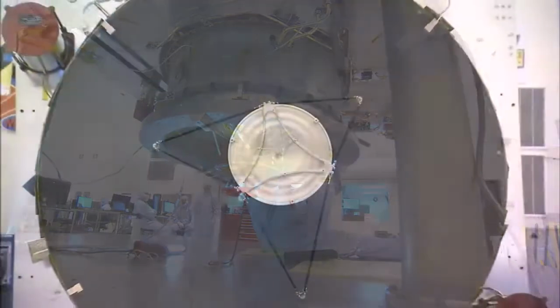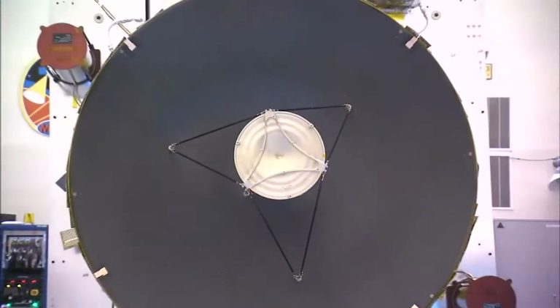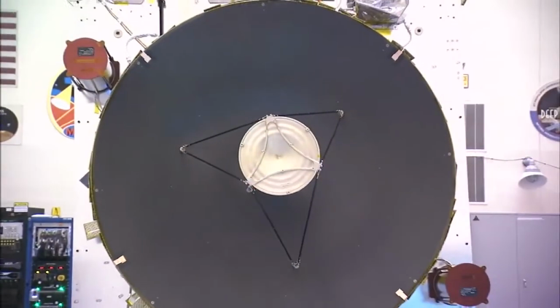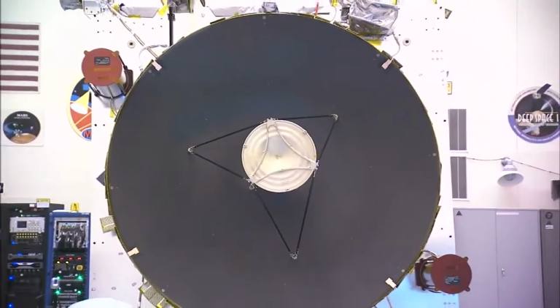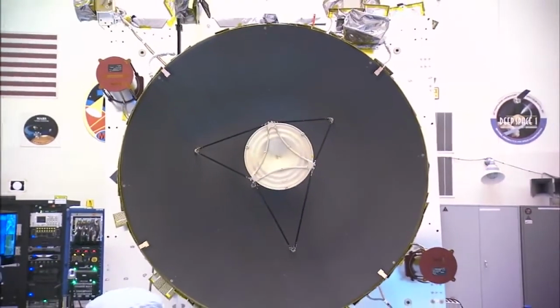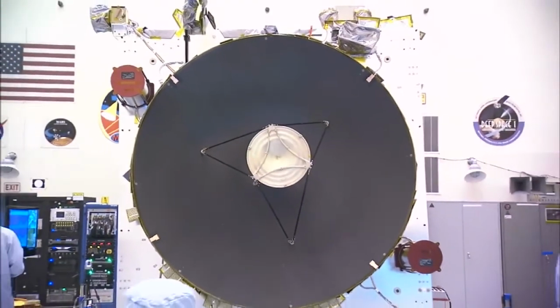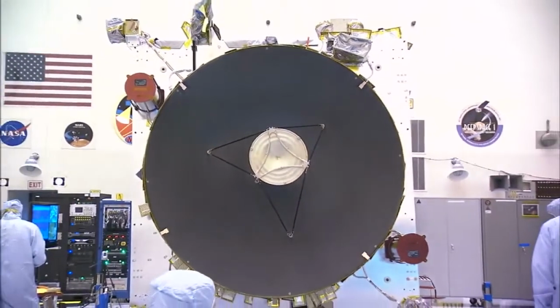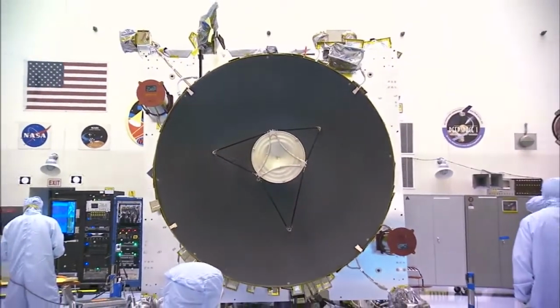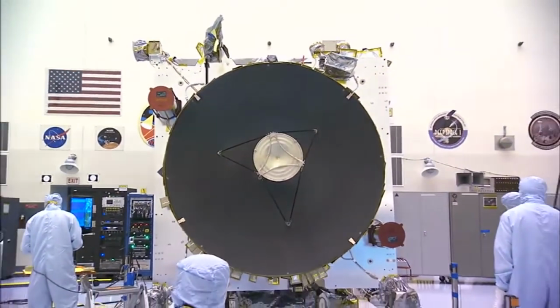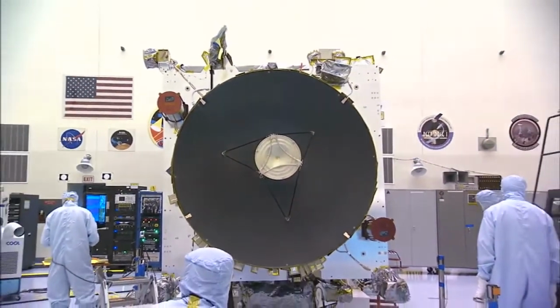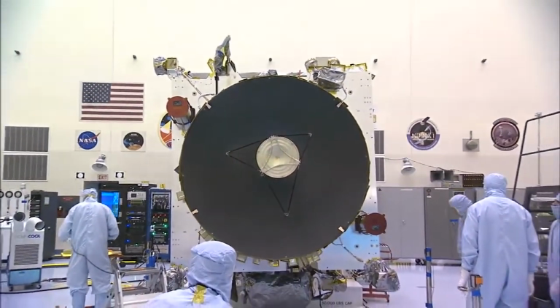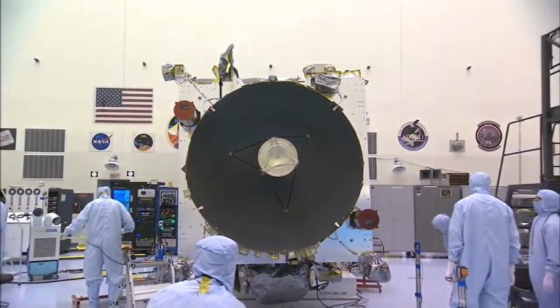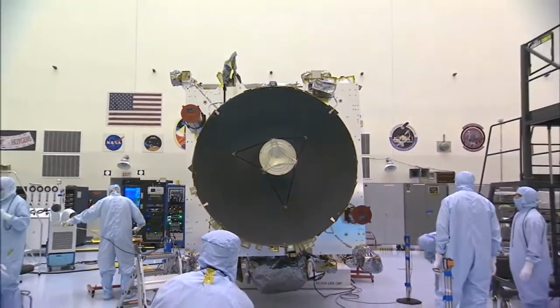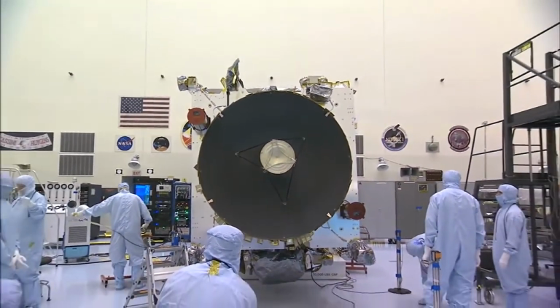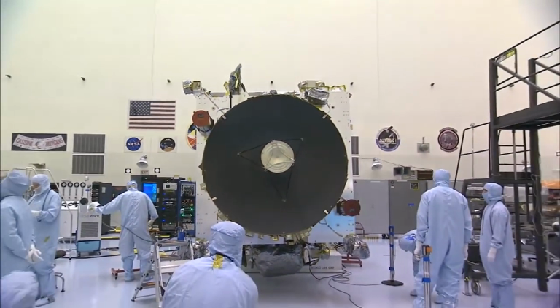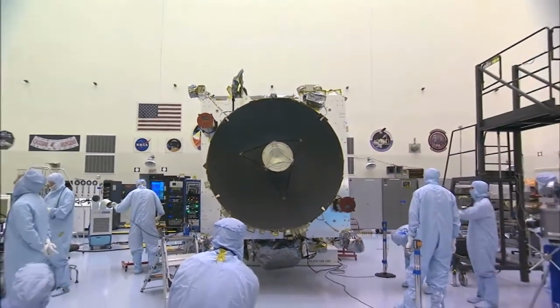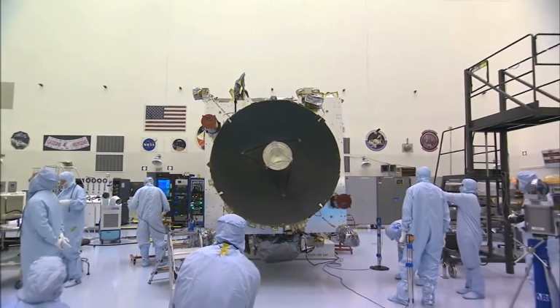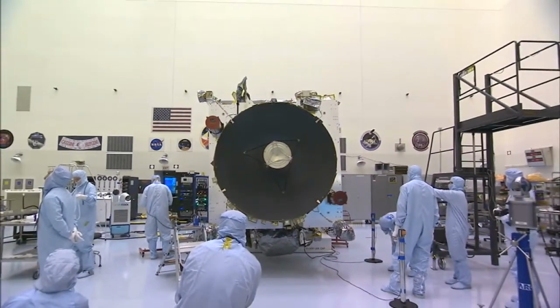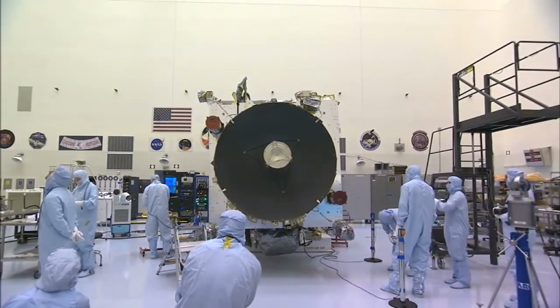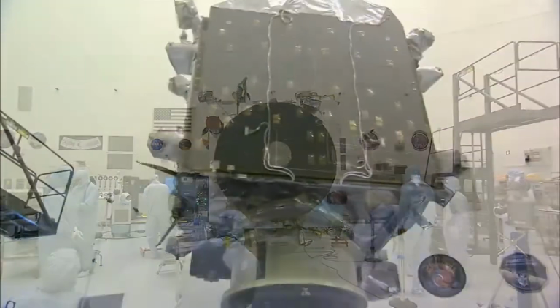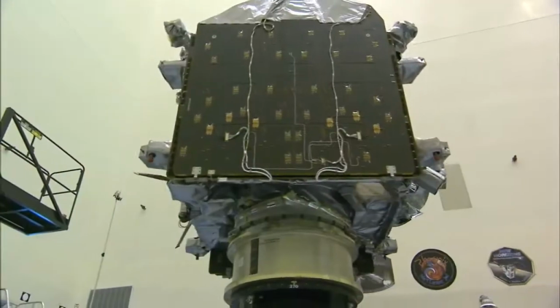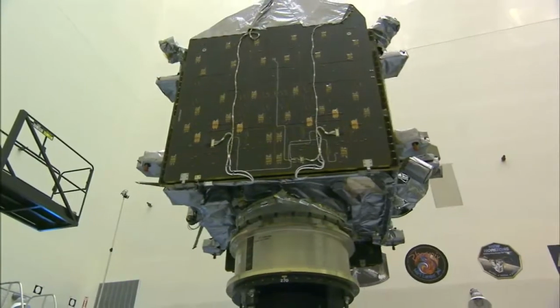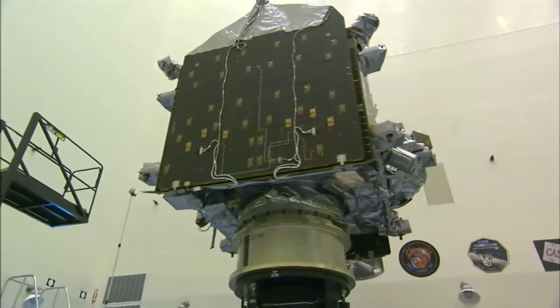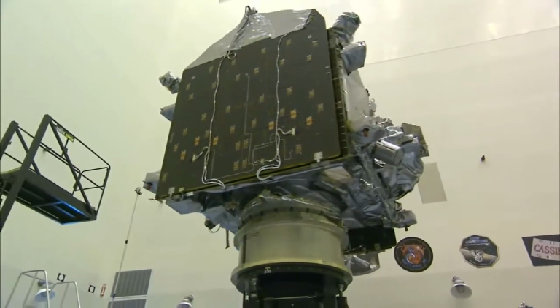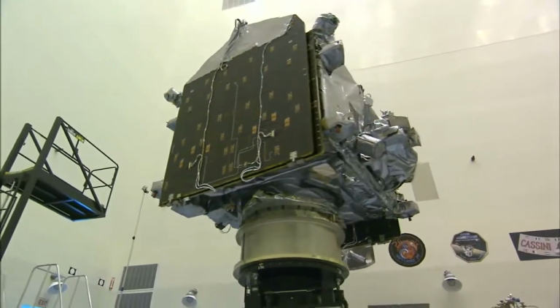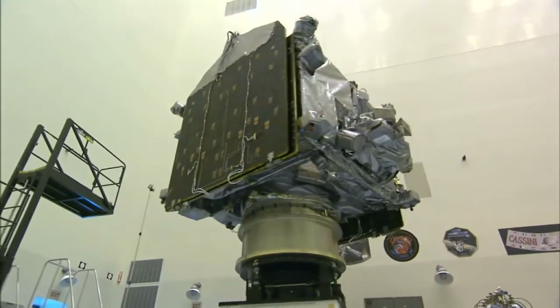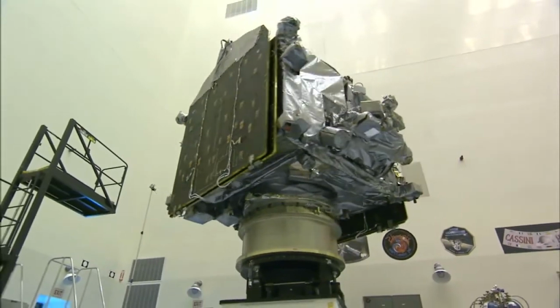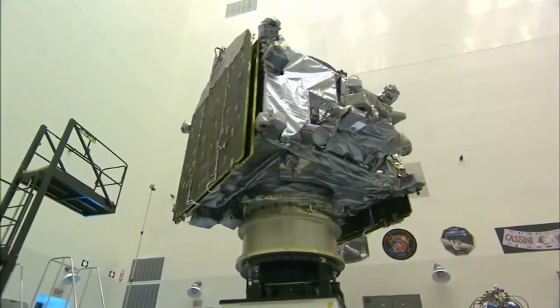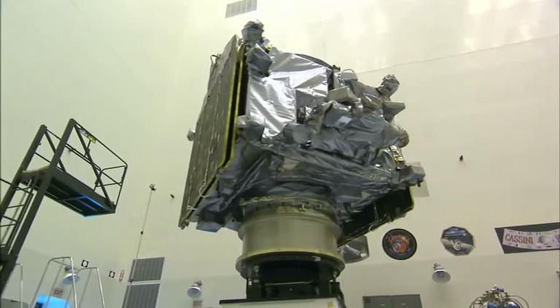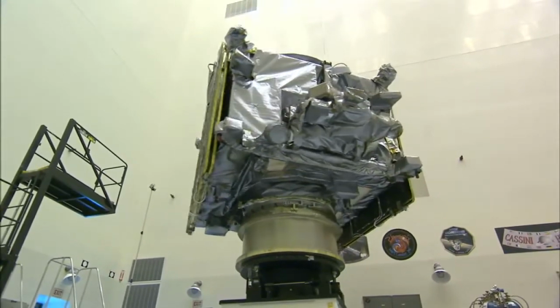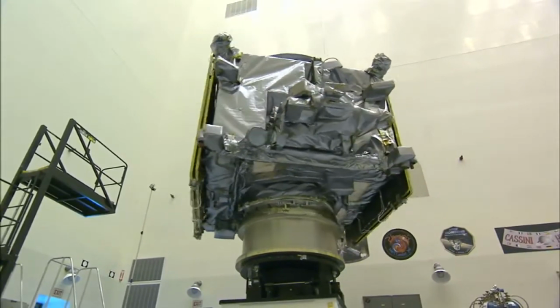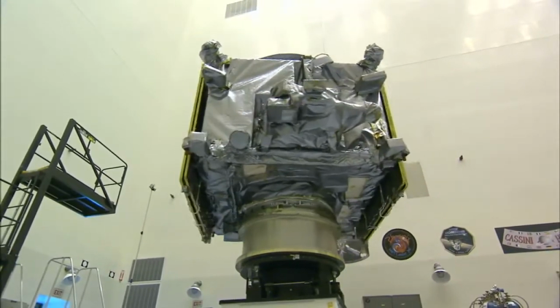At 37 and a half feet long and a fully fueled weight of 5,400 pounds, MAVEN is about the size of a family sports utility vehicle.